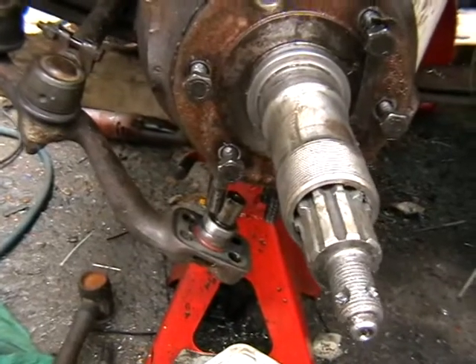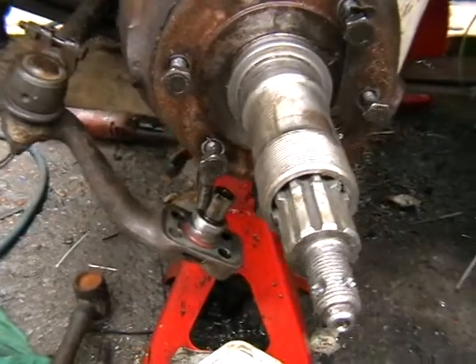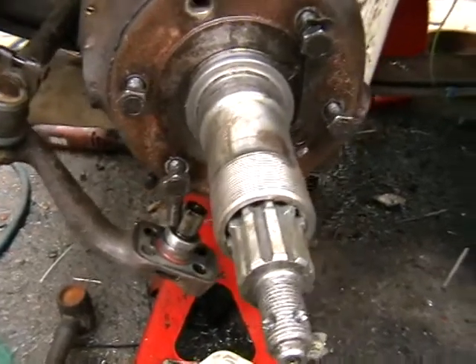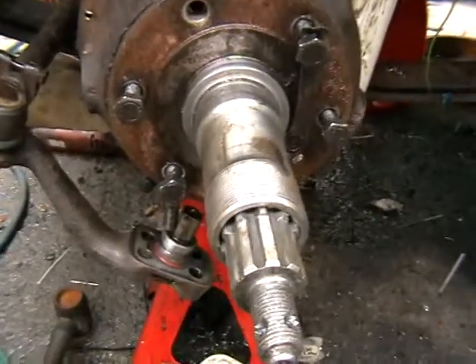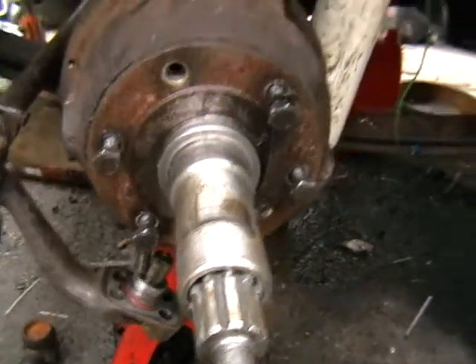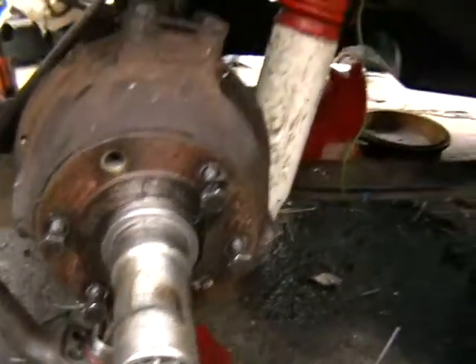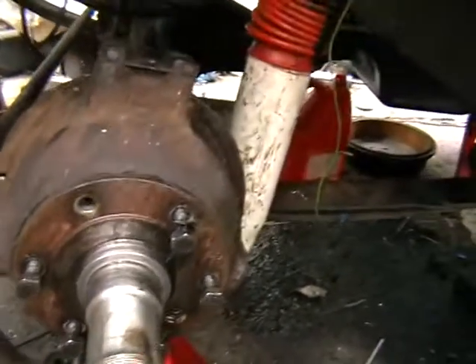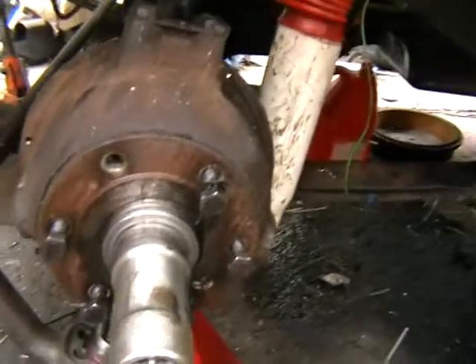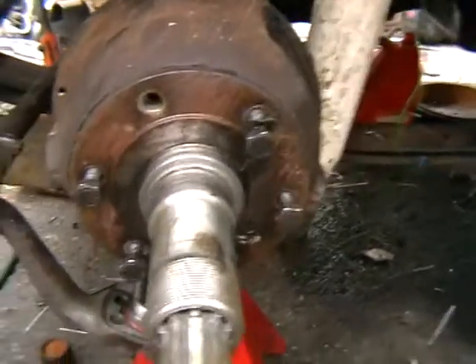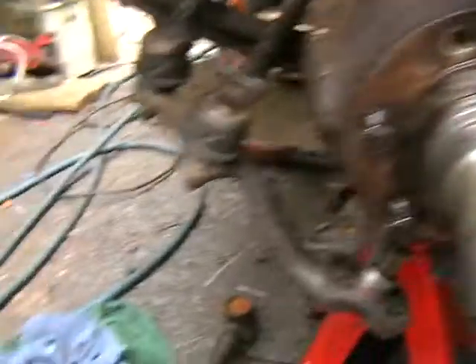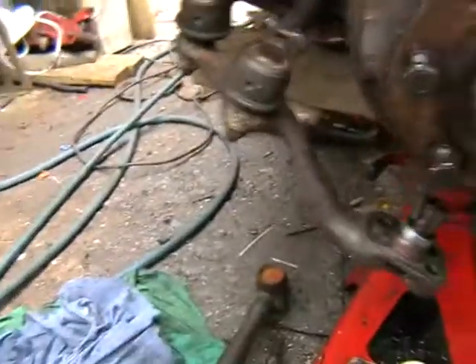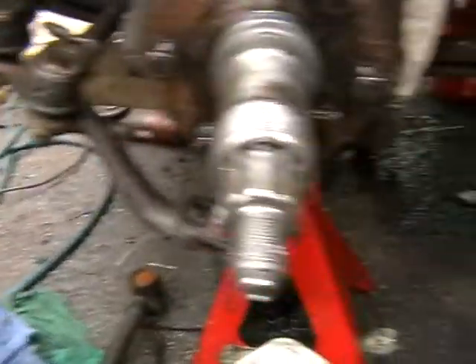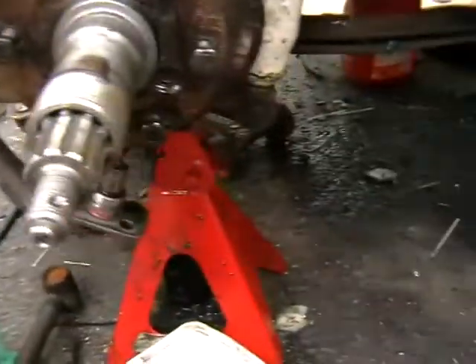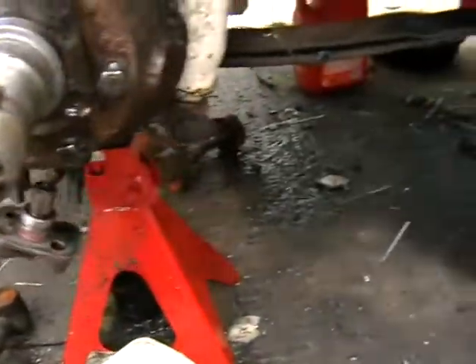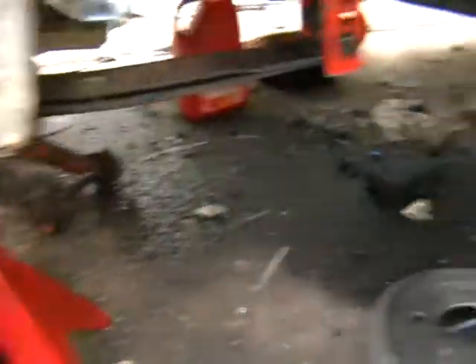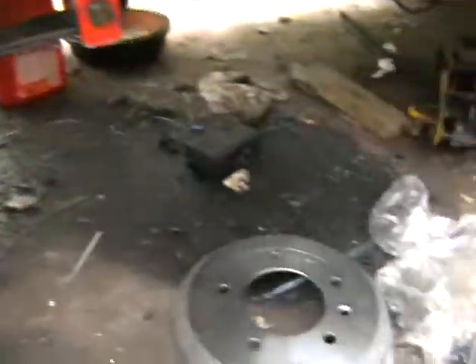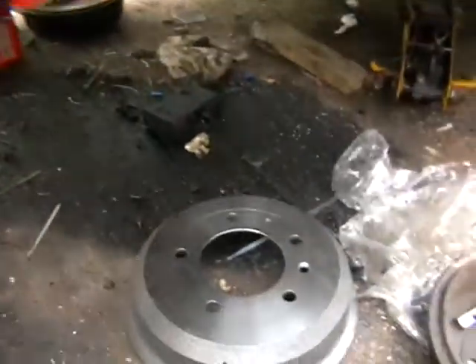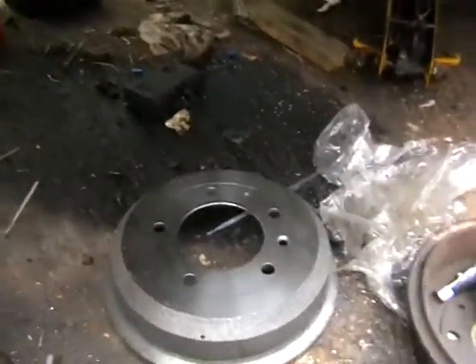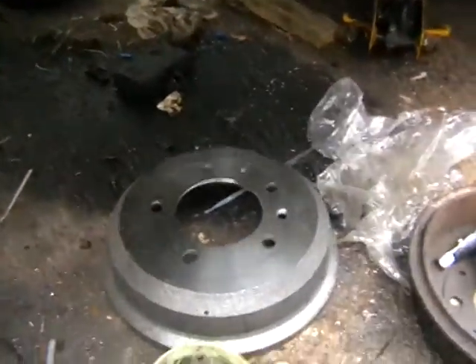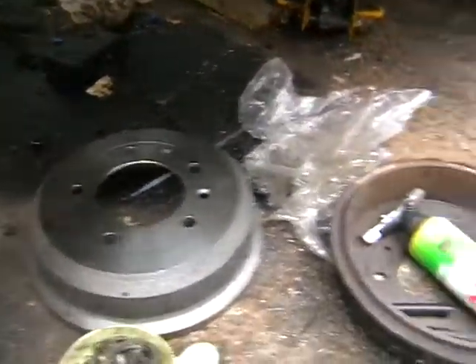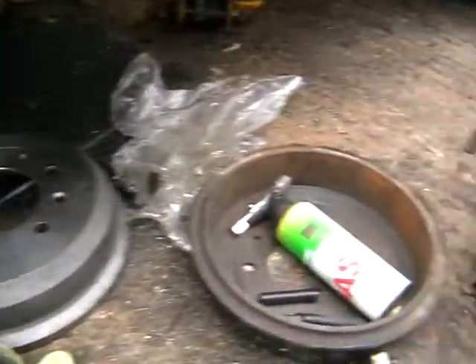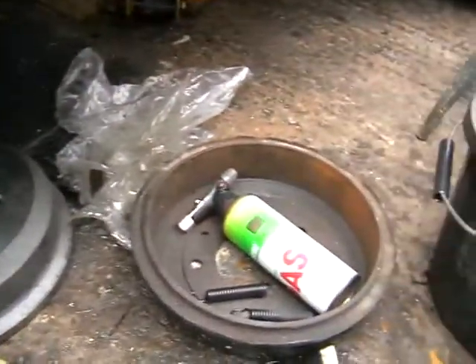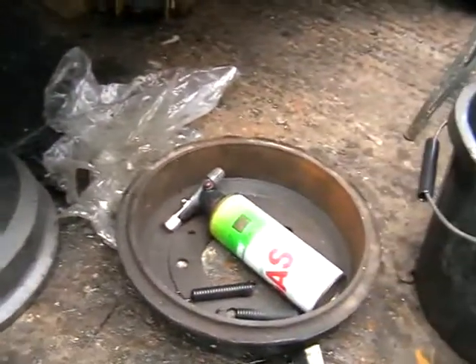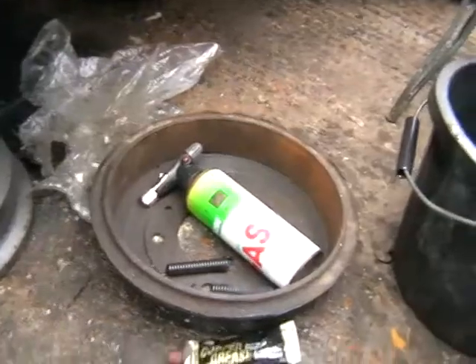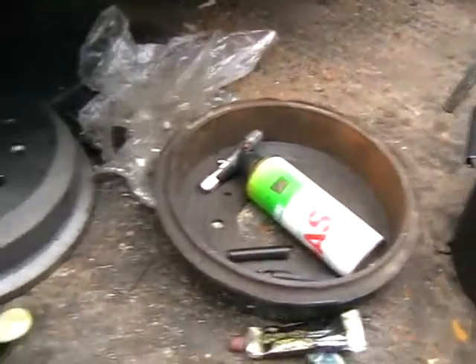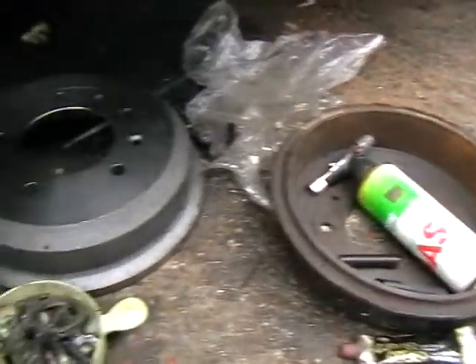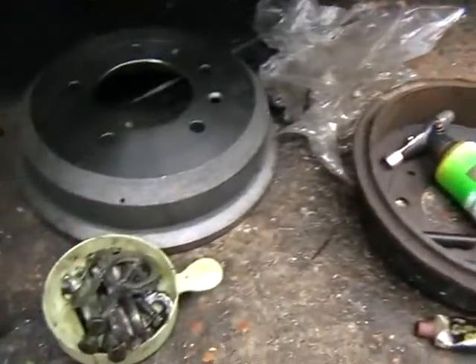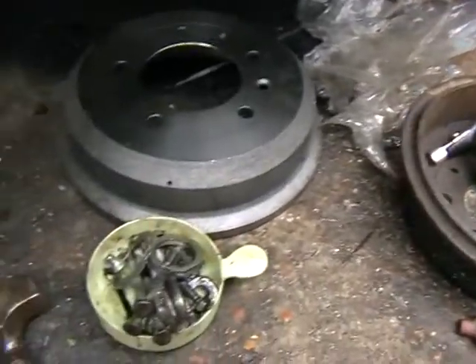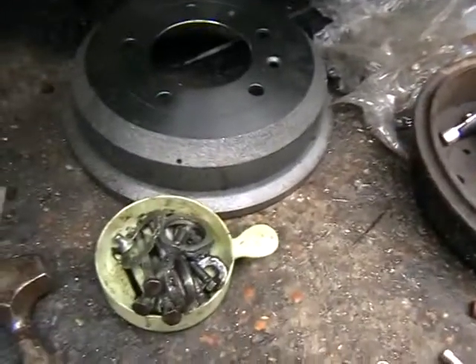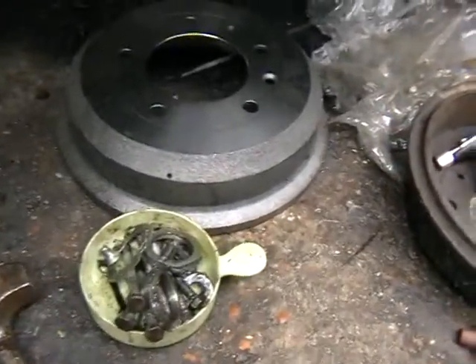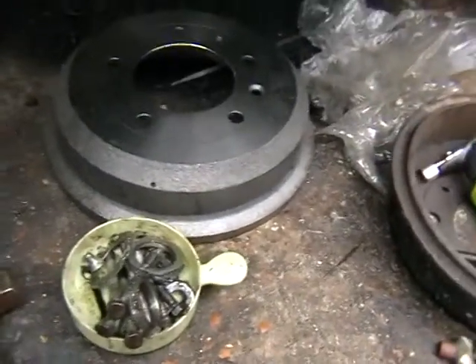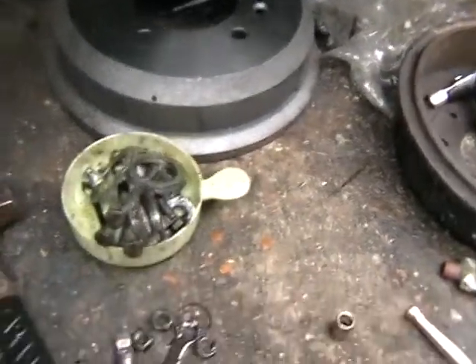We're all dismantled now. I've got the back plate off and the shoes off. There's the new drum and there's the old one.